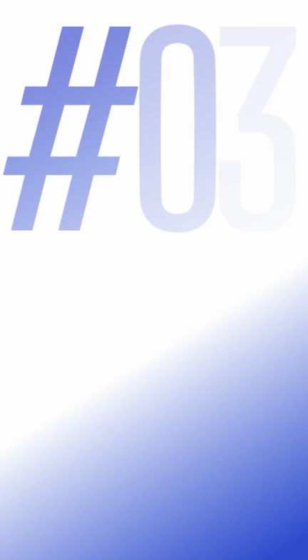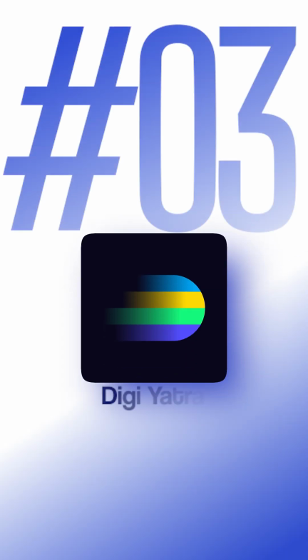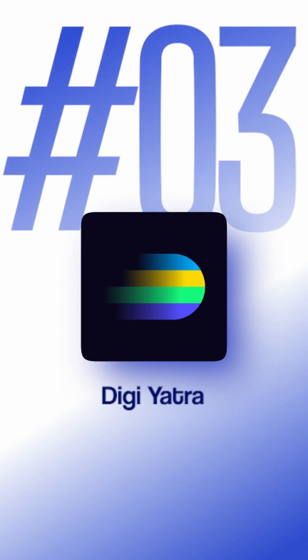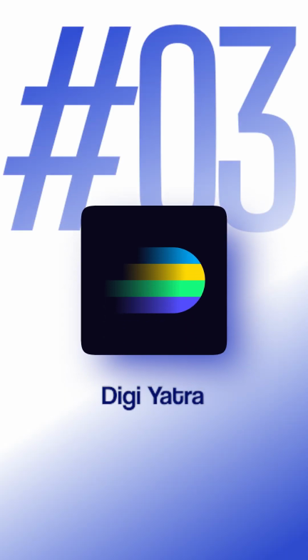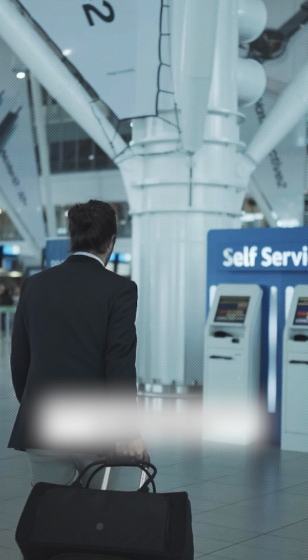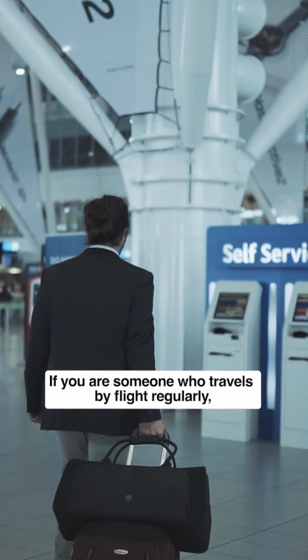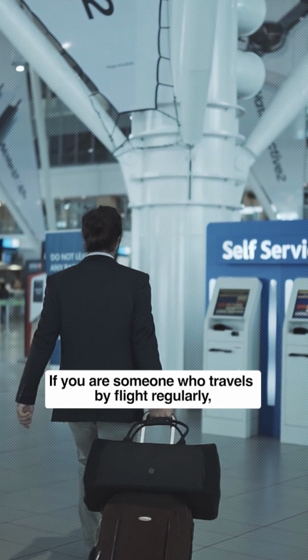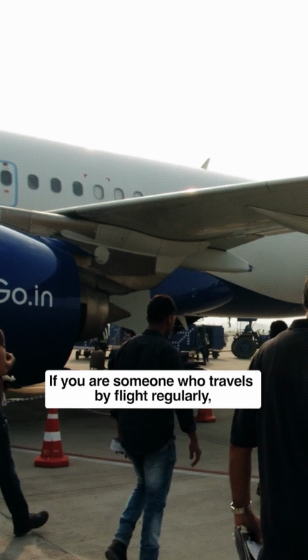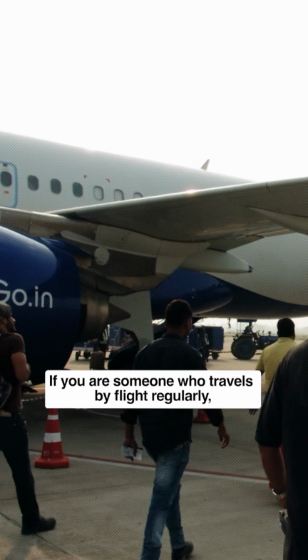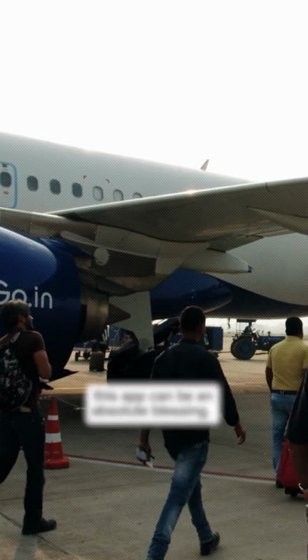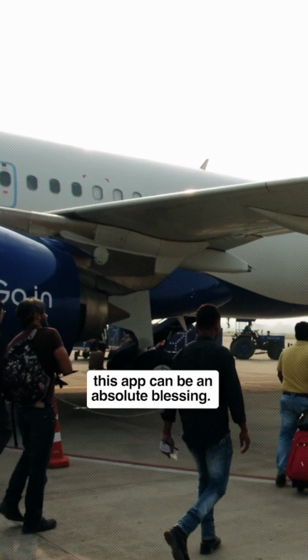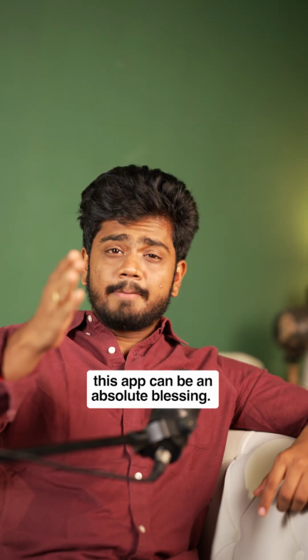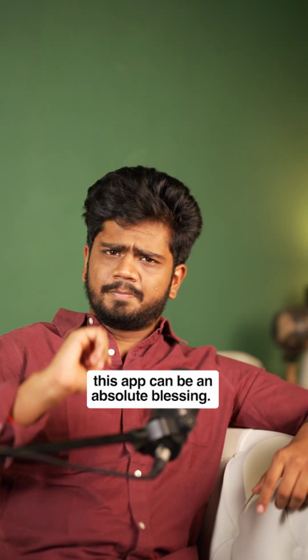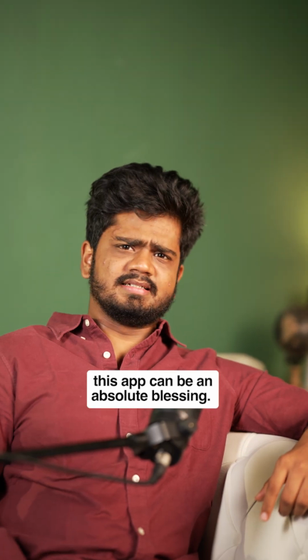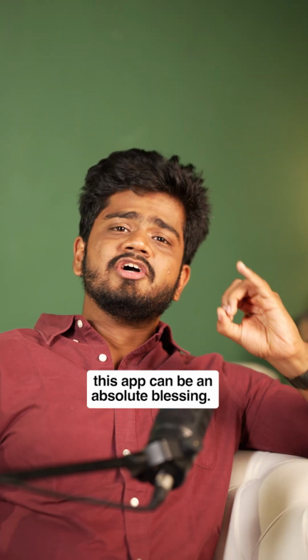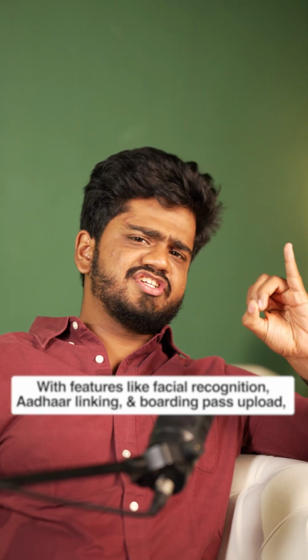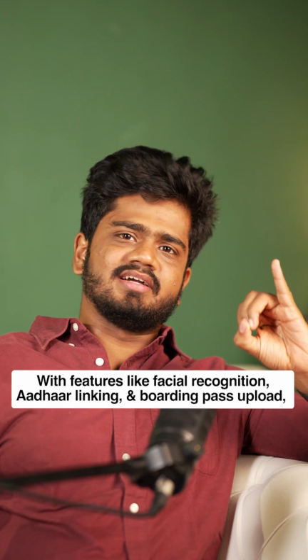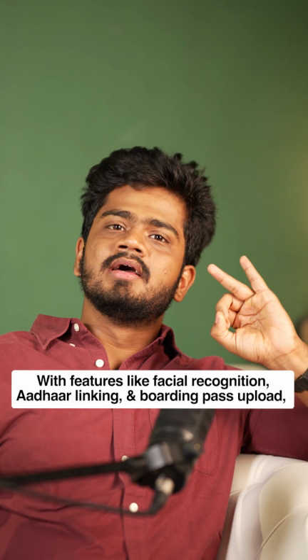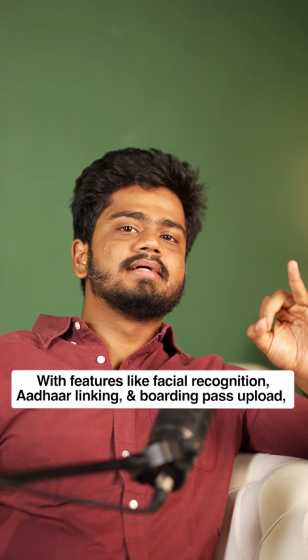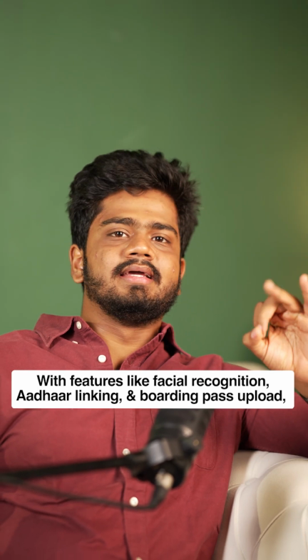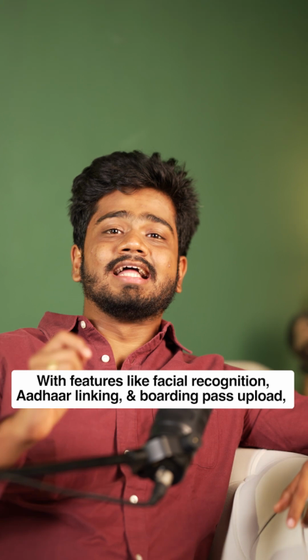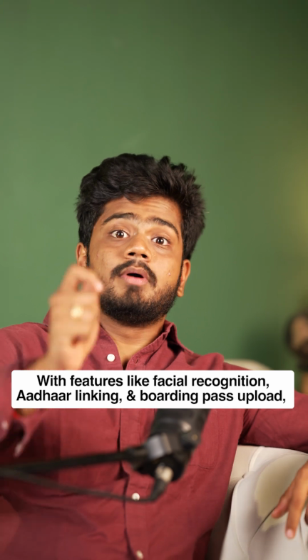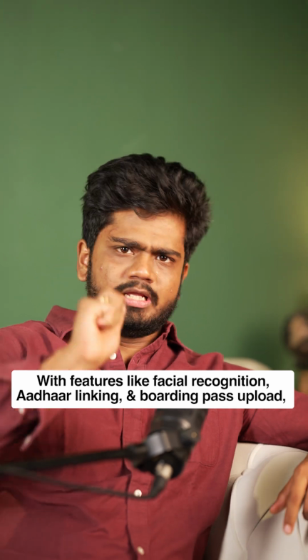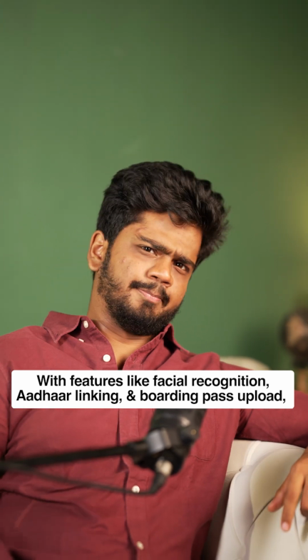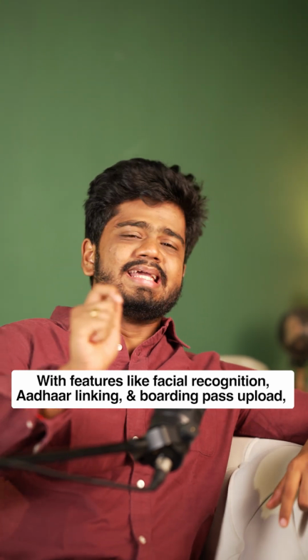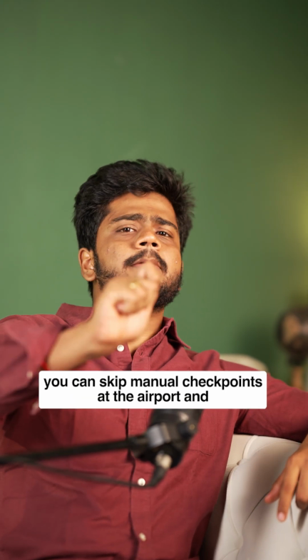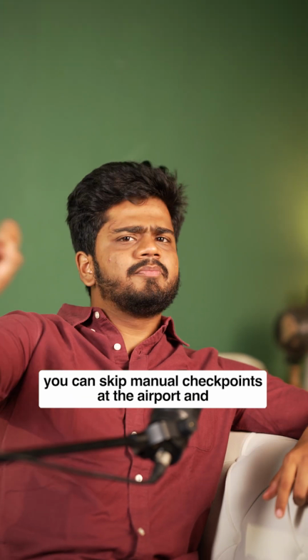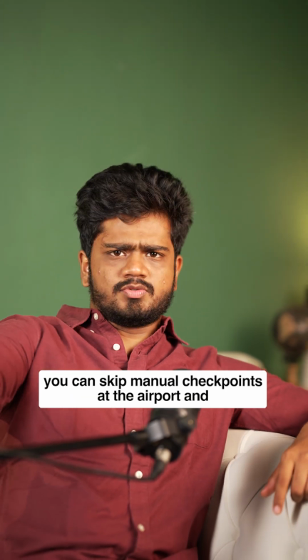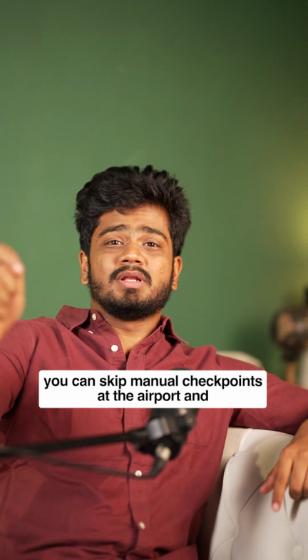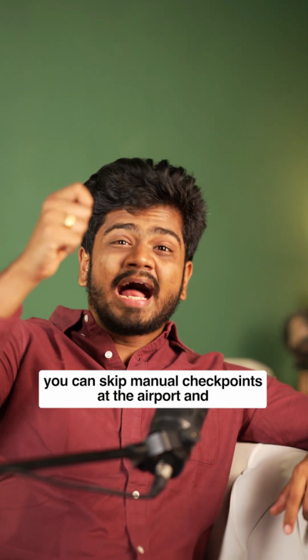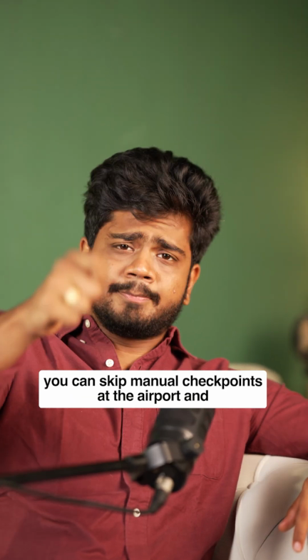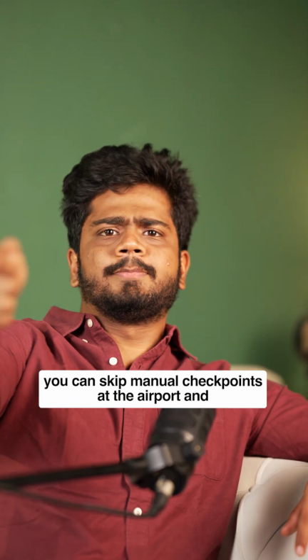Number three on the list is DigiYatra. If you travel by flight regularly, this app can be an absolute blessing. It offers features like facial recognition, Aadhaar linking, and boarding pass upload. You can skip manual checkpoints at airports using these premium features.